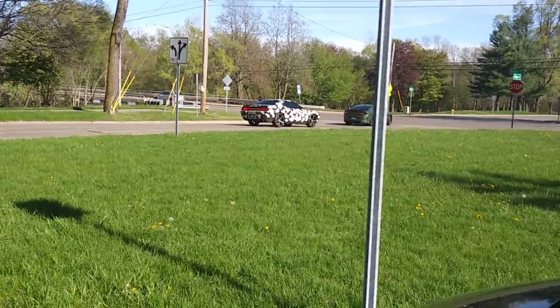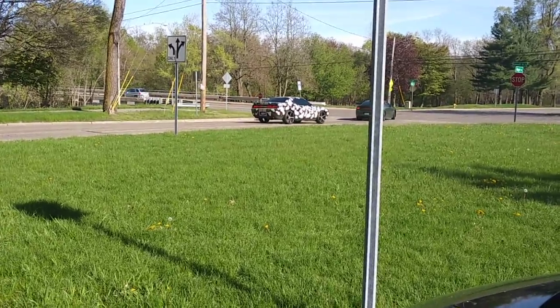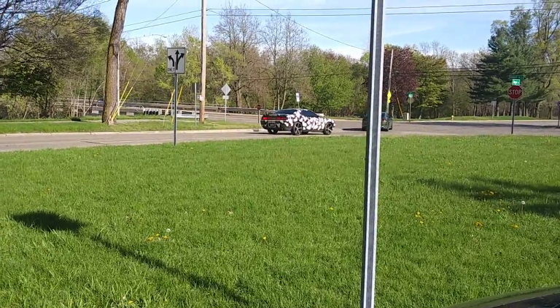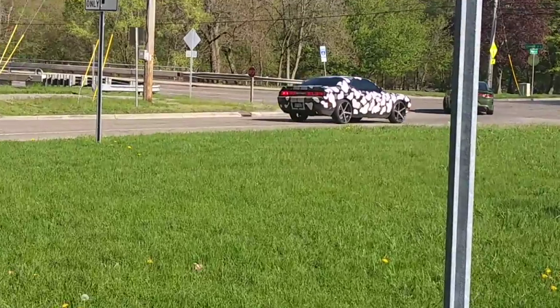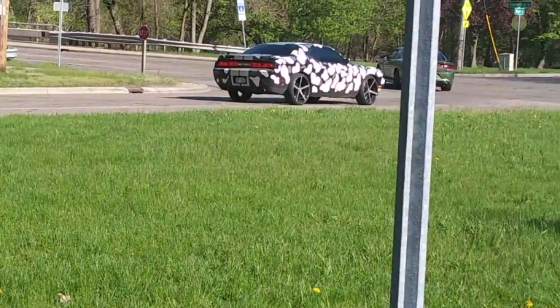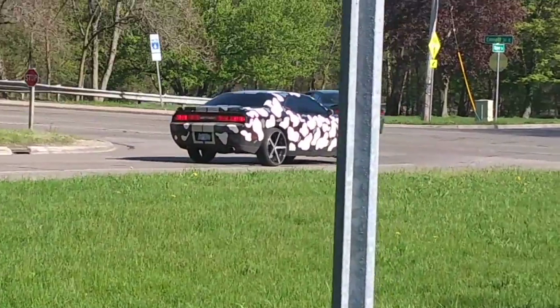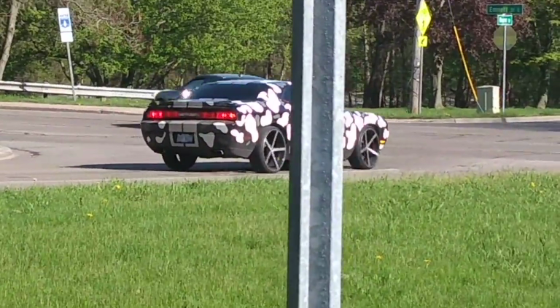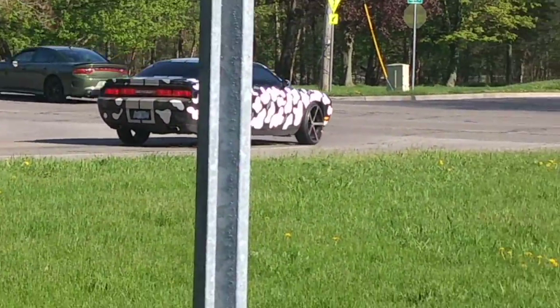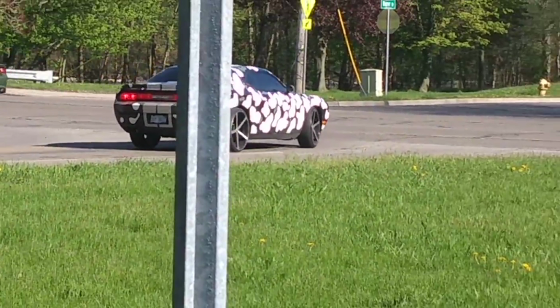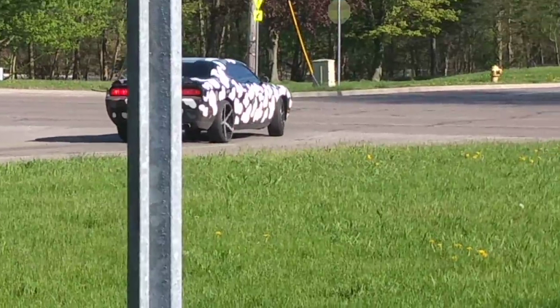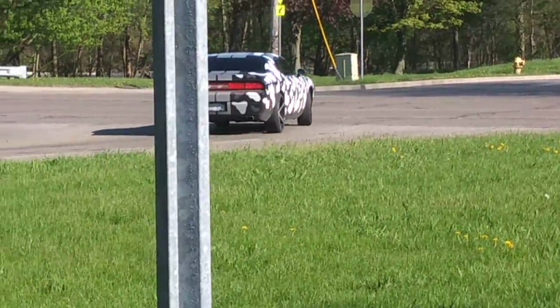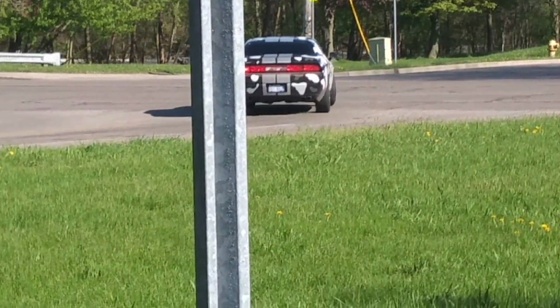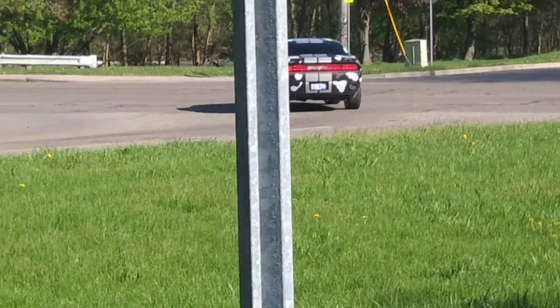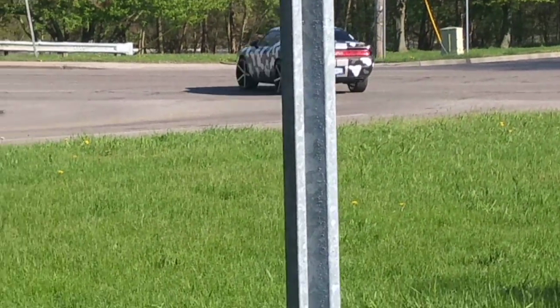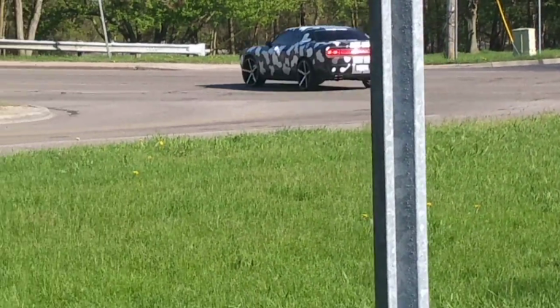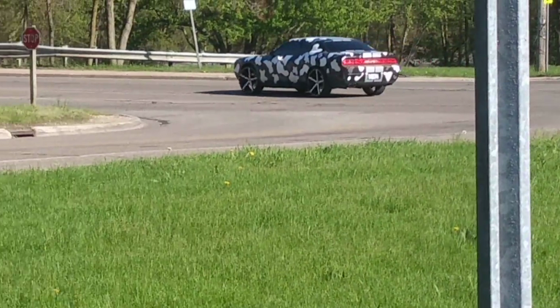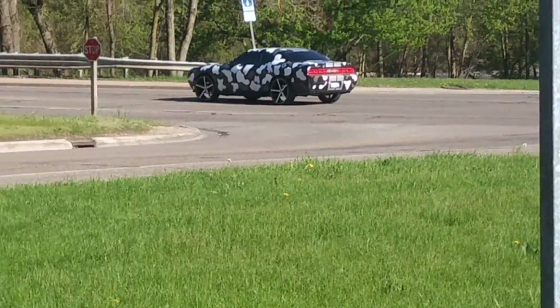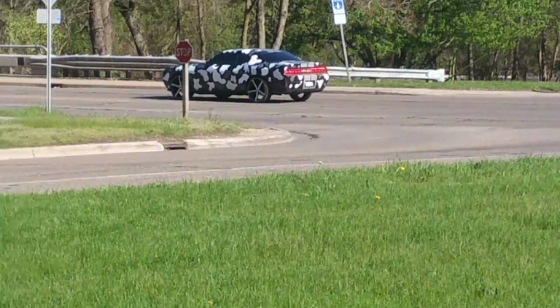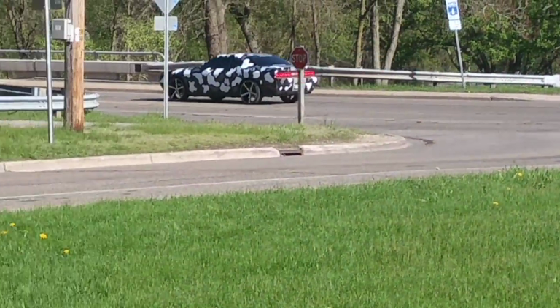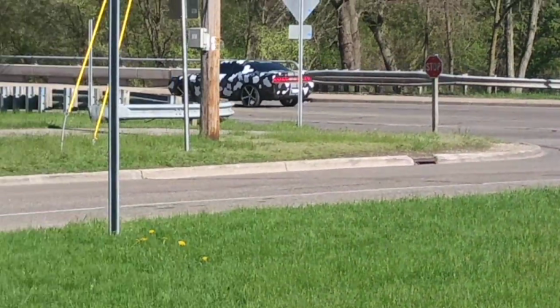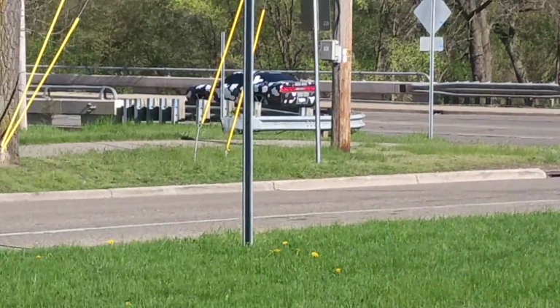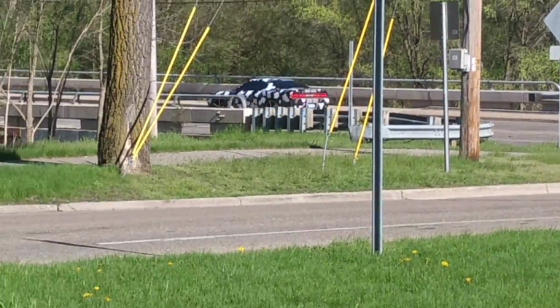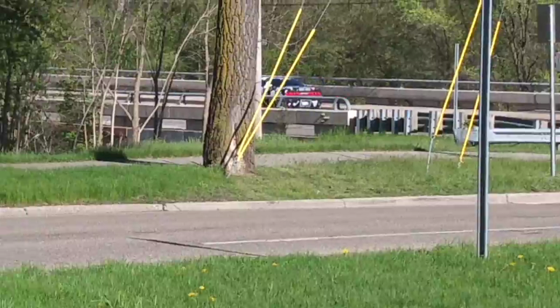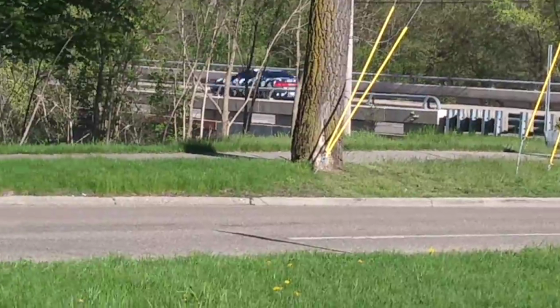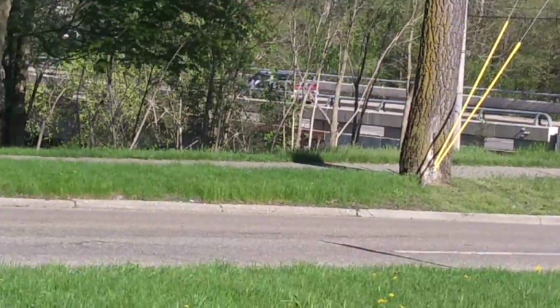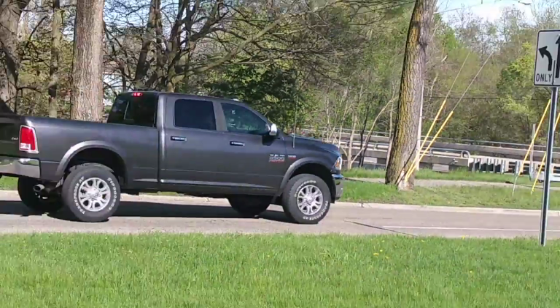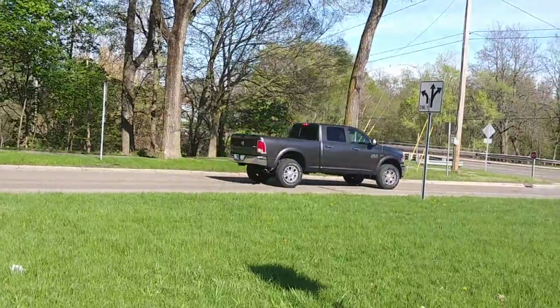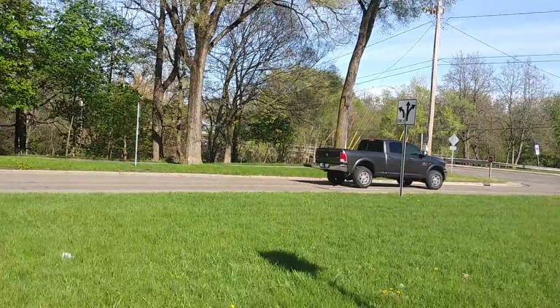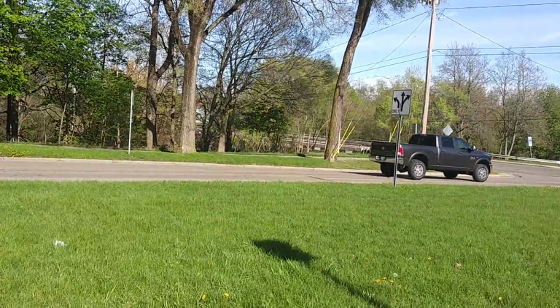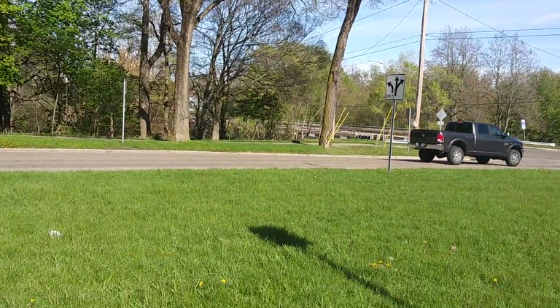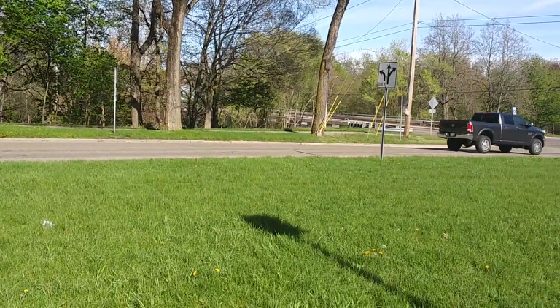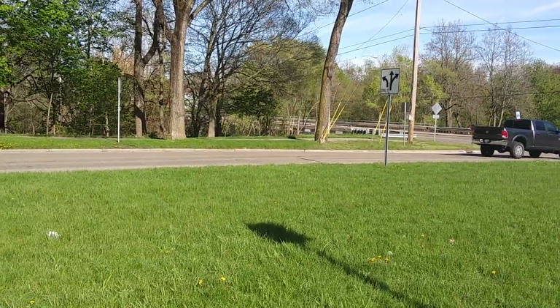Oh my goodness, look at this car. I've never seen a paint job like that before. It's camouflage — you're not supposed to see it. Too funny!